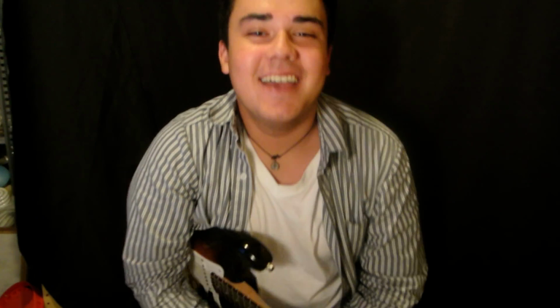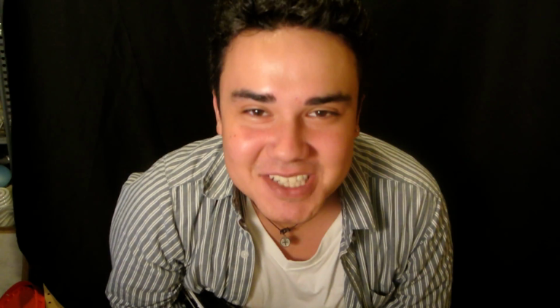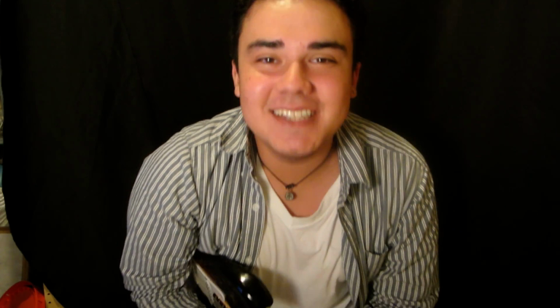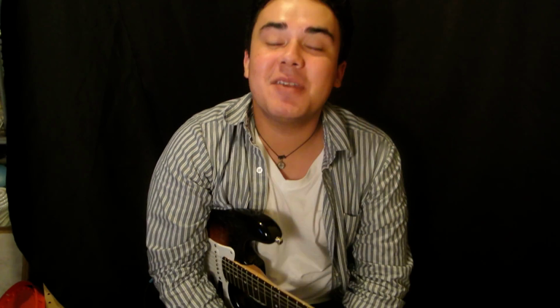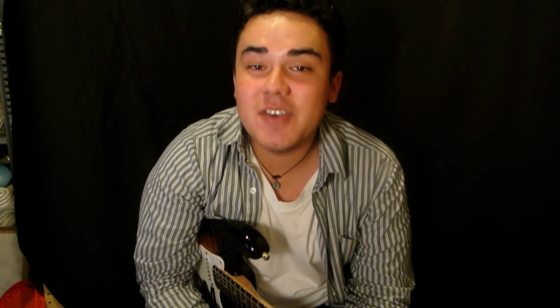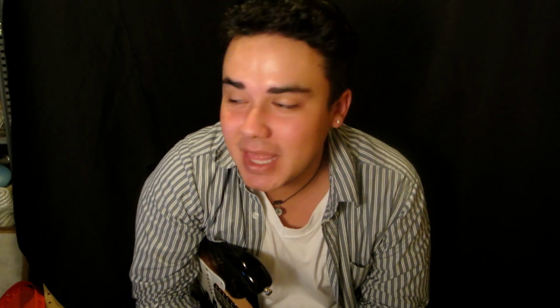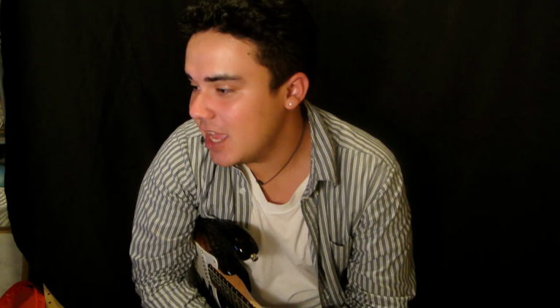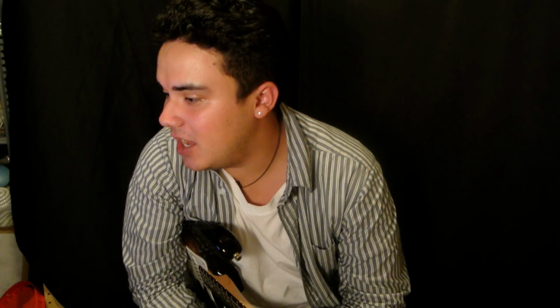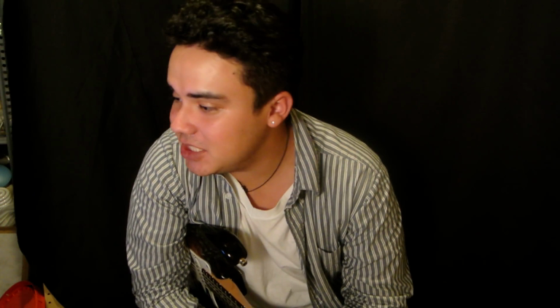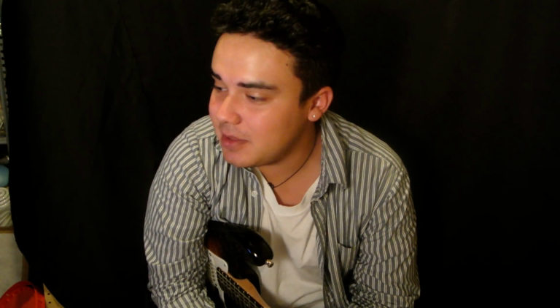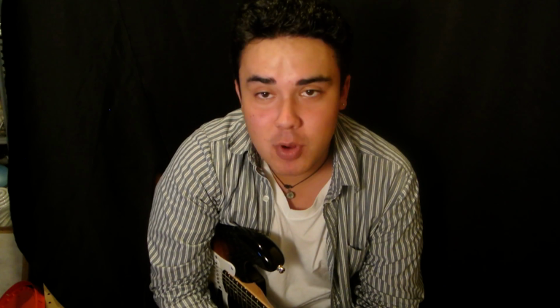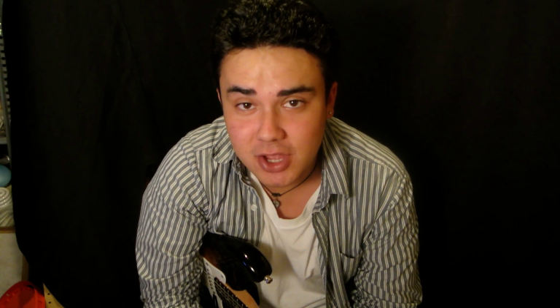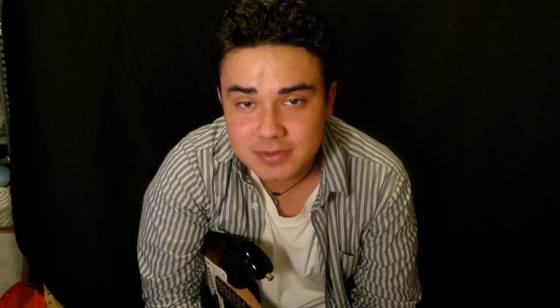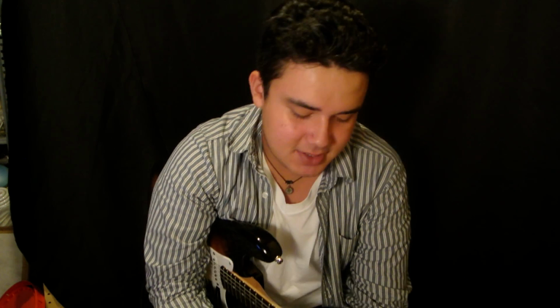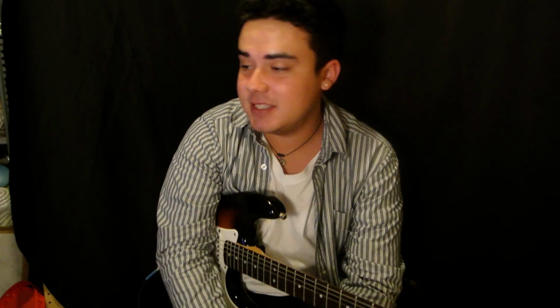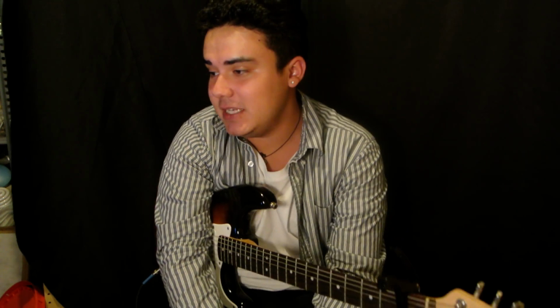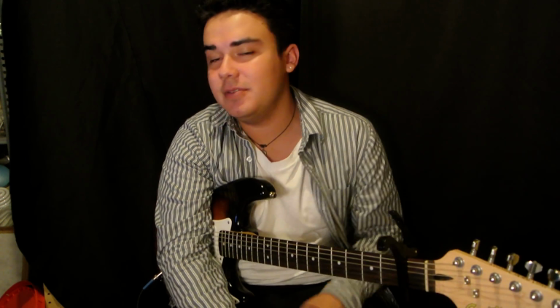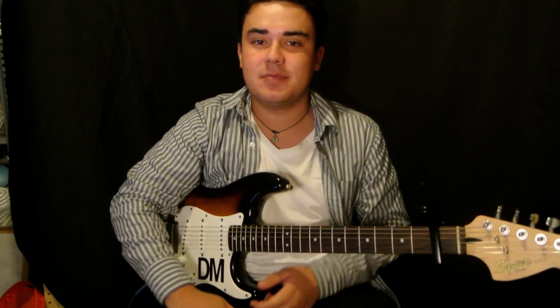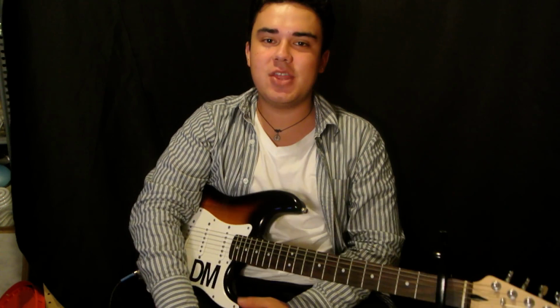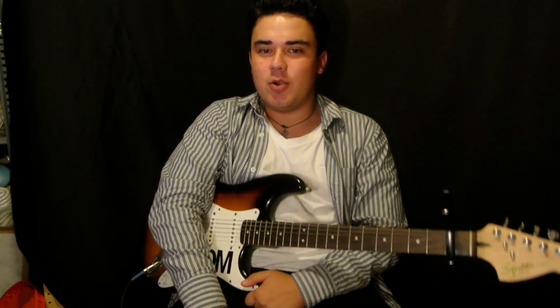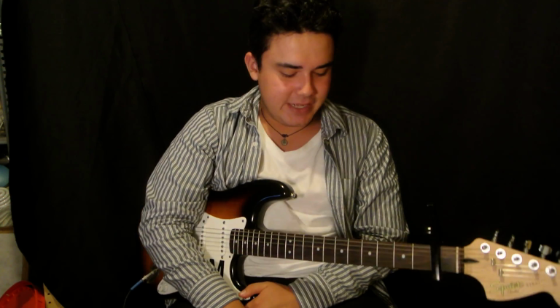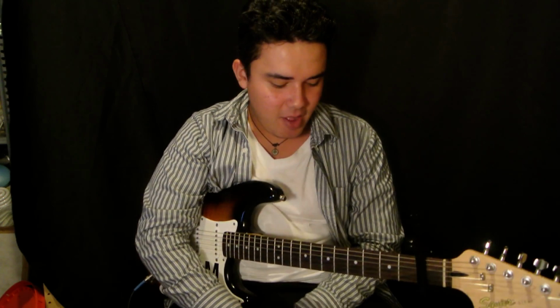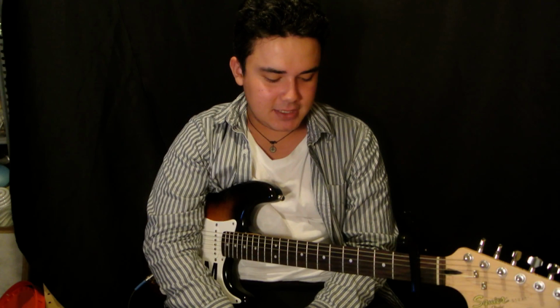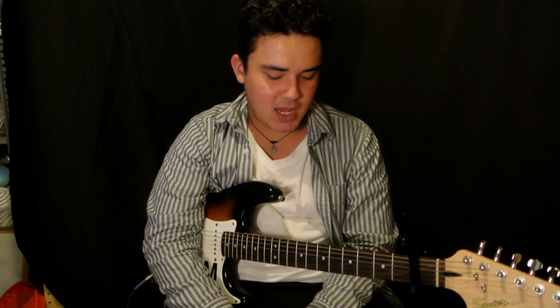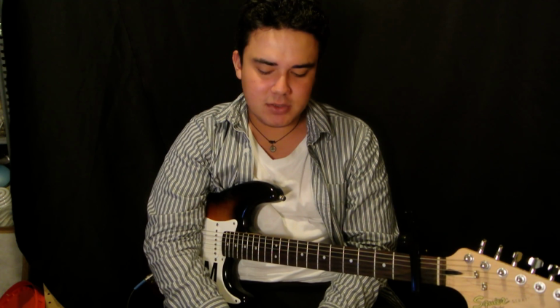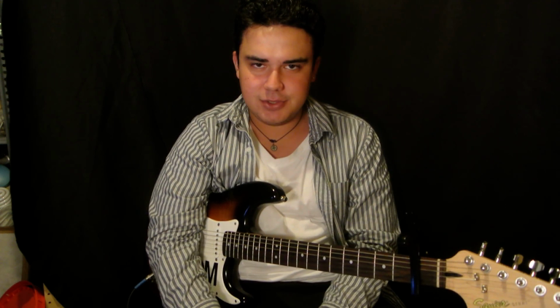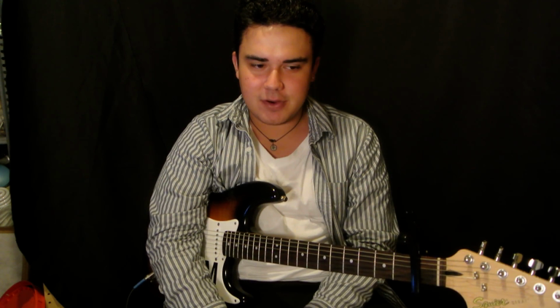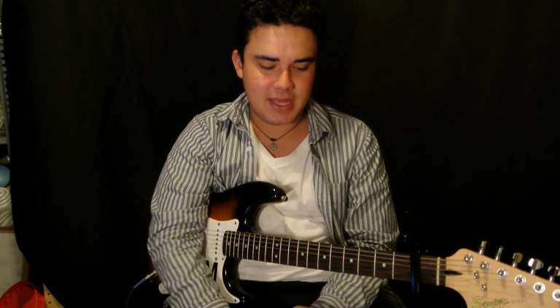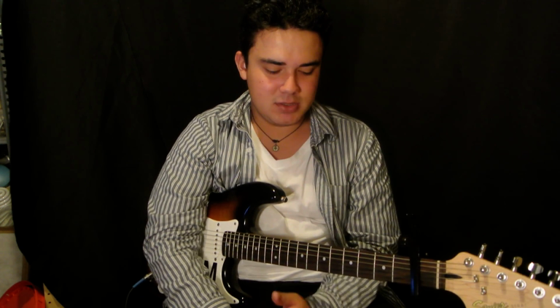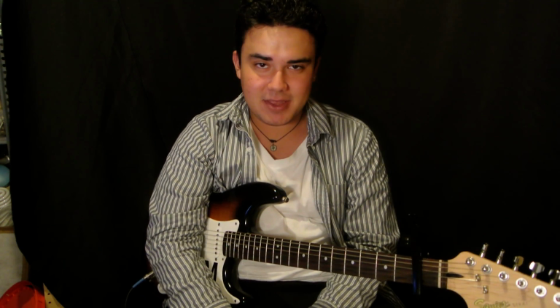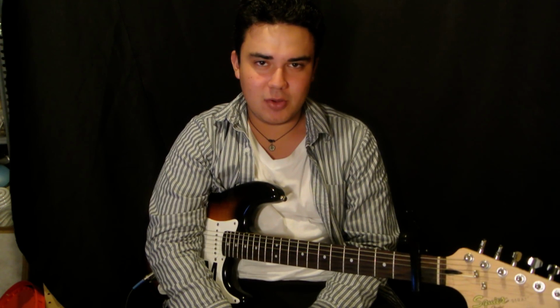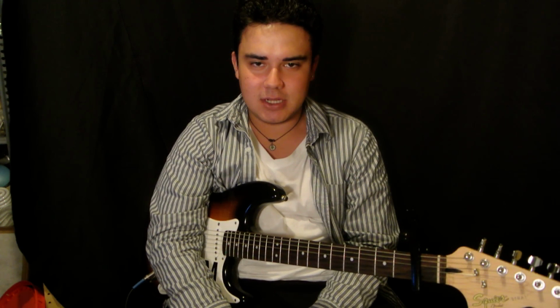Hey, what's up guys? Today I'm going to teach you how to play Chill Bill by Rob Stone. And that's very simple. There's only three chords in it, and two of the chords they mostly repeat throughout the whole song.